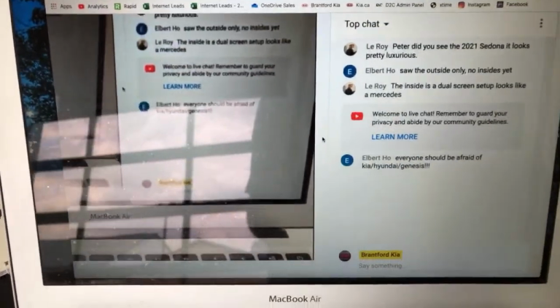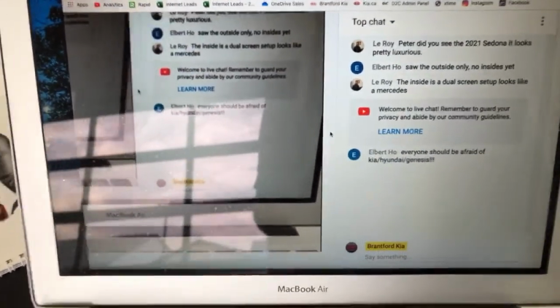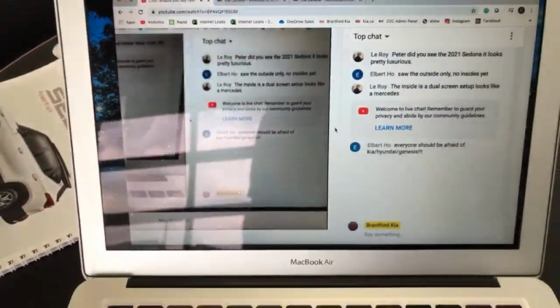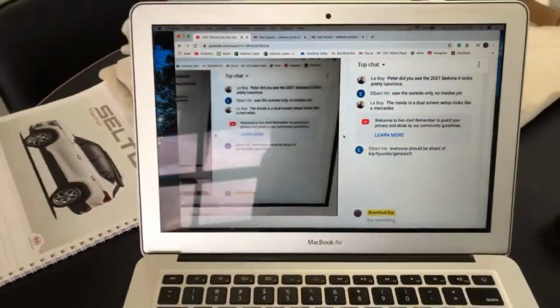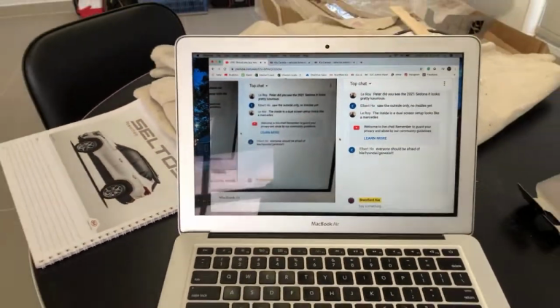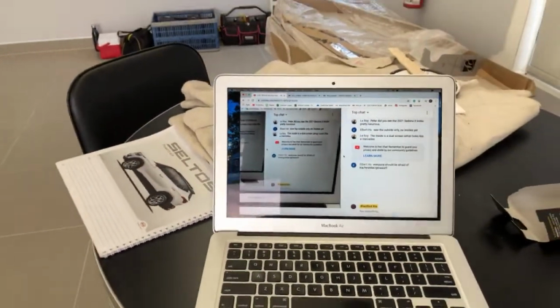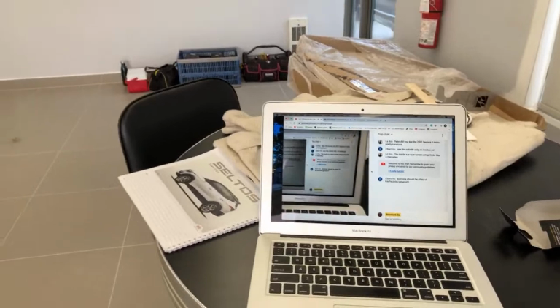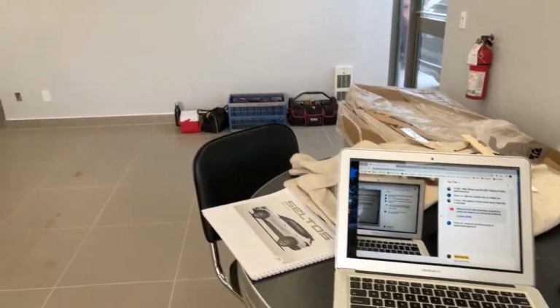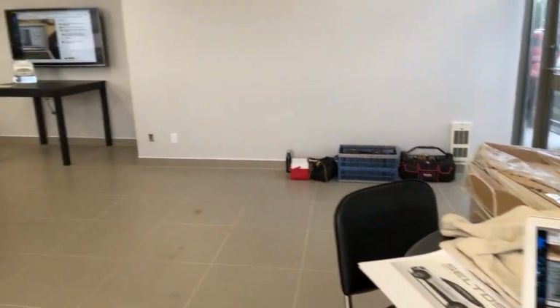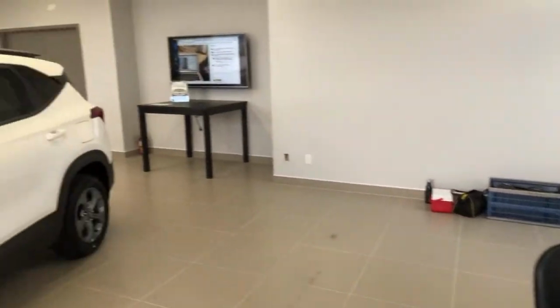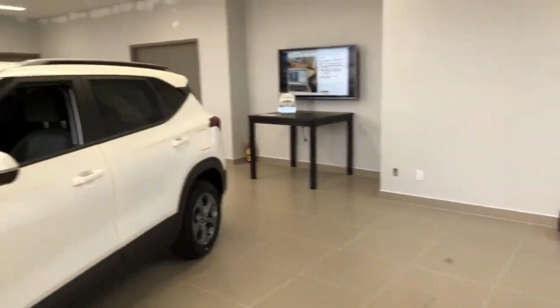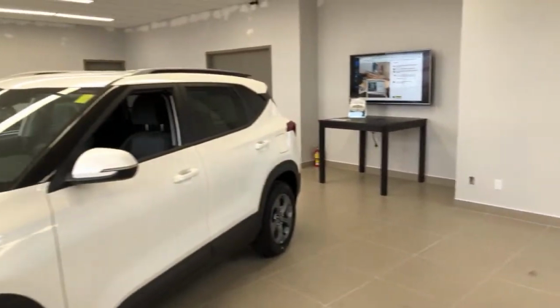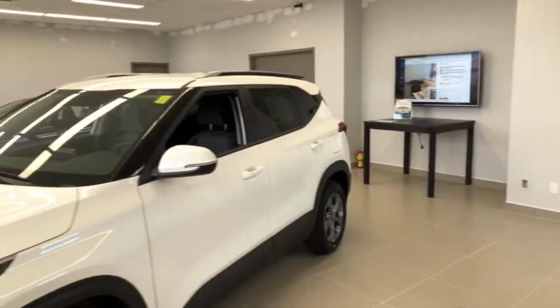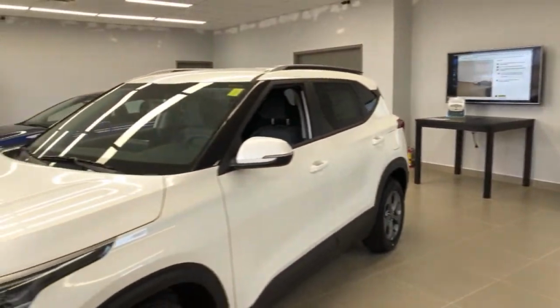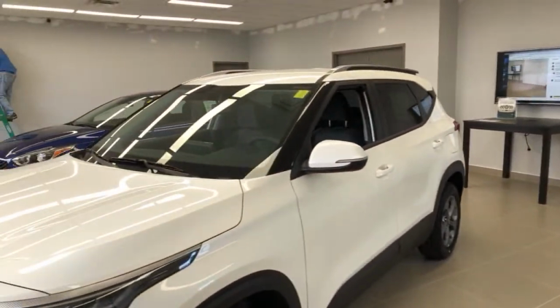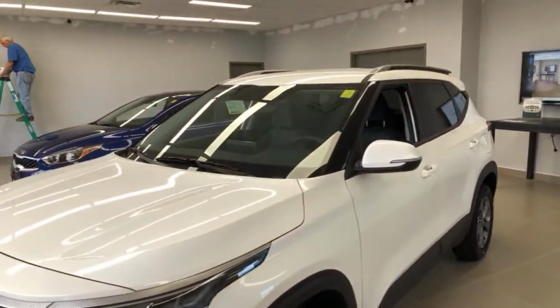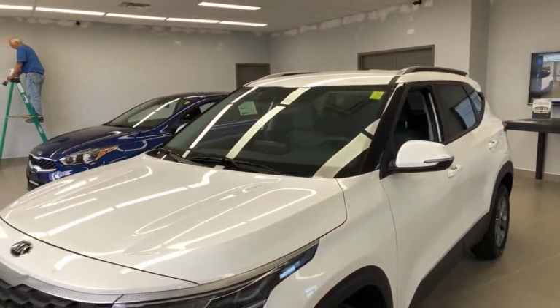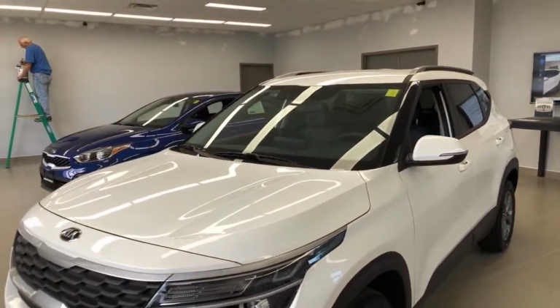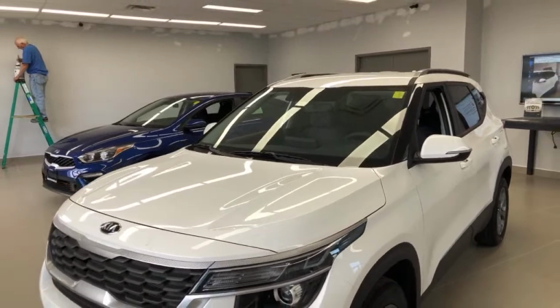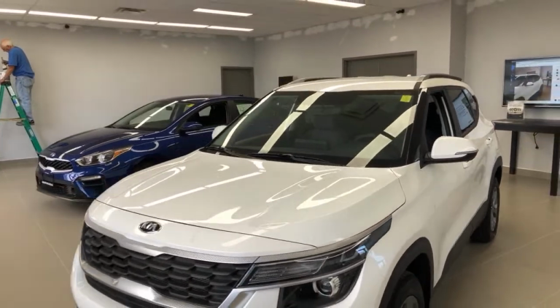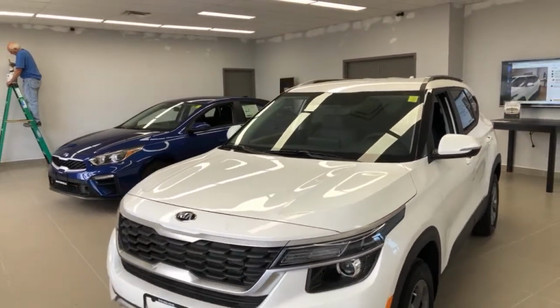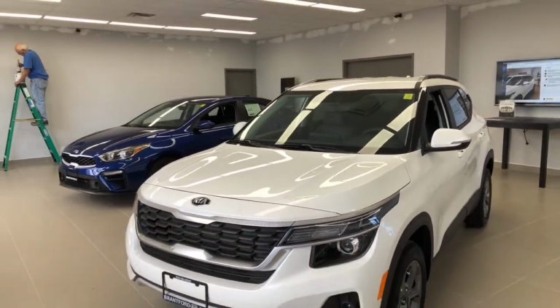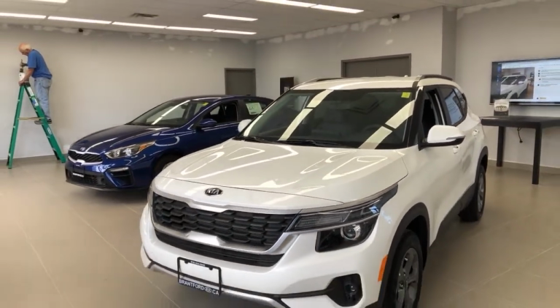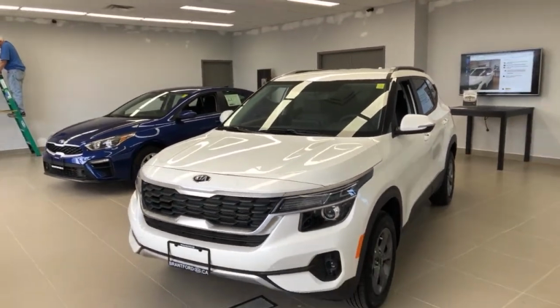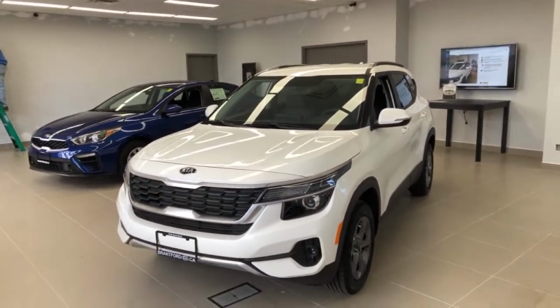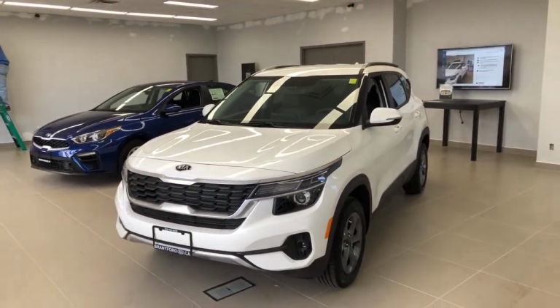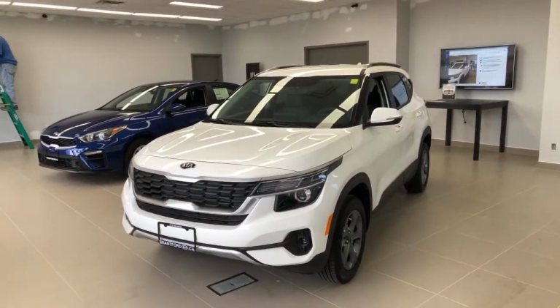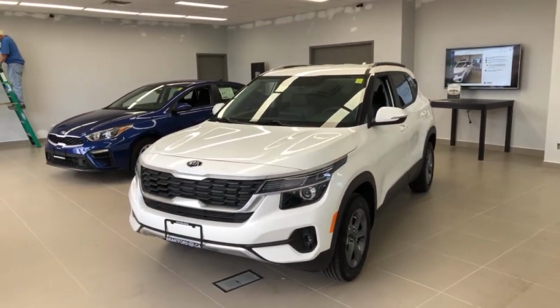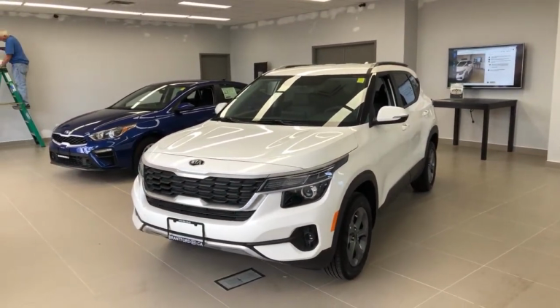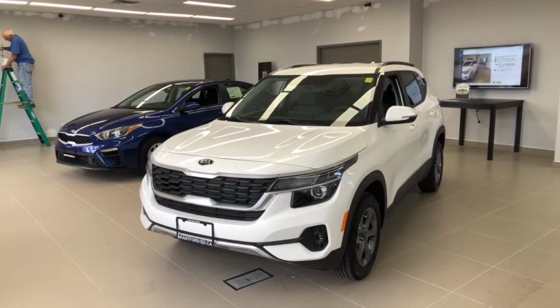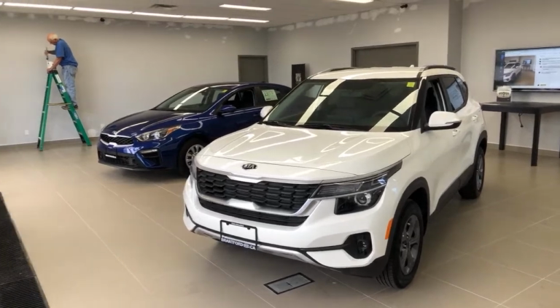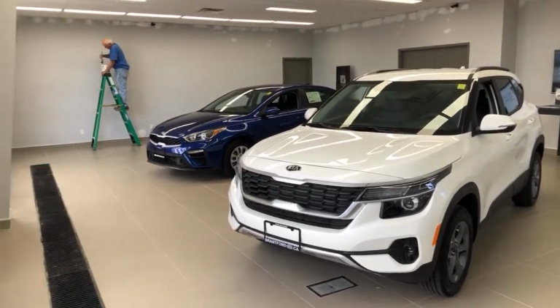You guys are always talking about the 2021 Sedona — we'll talk about that at the end of the video for sure. We're going to be live for about the next half hour, taking your questions. If at any point I've earned your like on this video, whether you like the cars or what I'm saying, maybe you like Kevin over there — do me a favor, hit the like button on the video, and maybe I can earn your subscription as well.